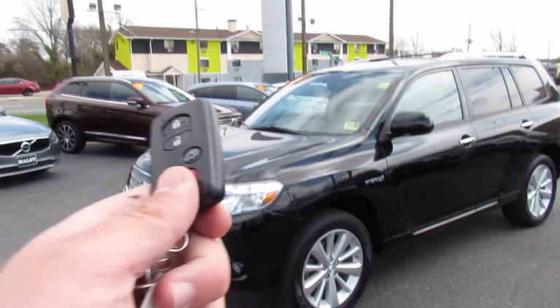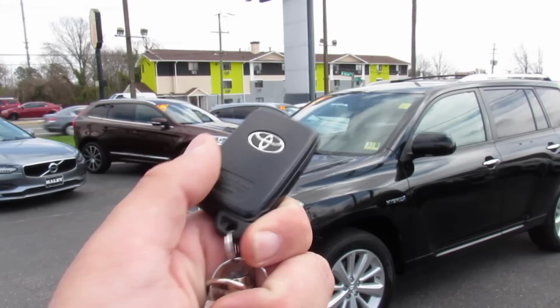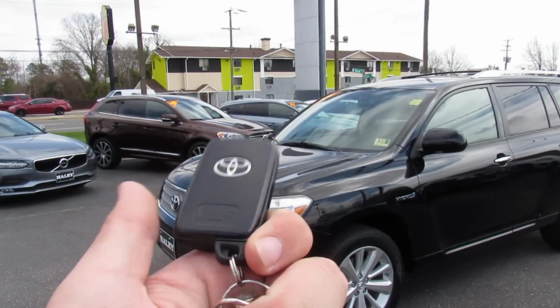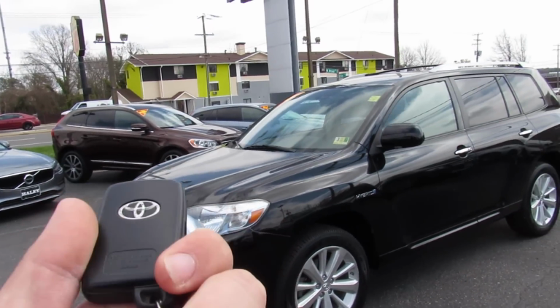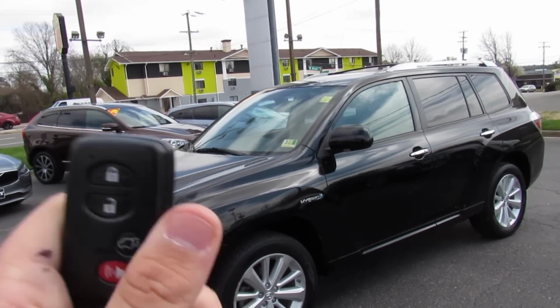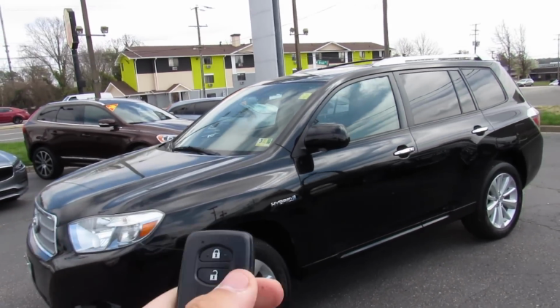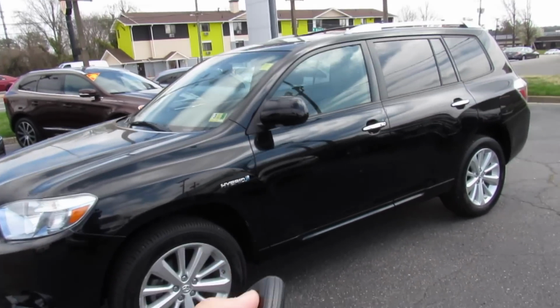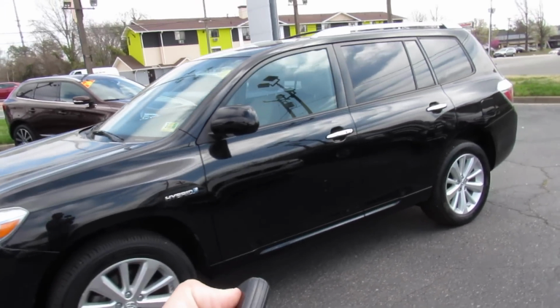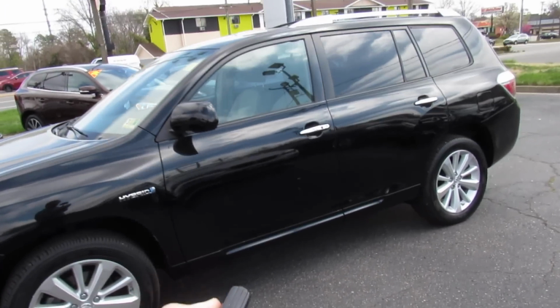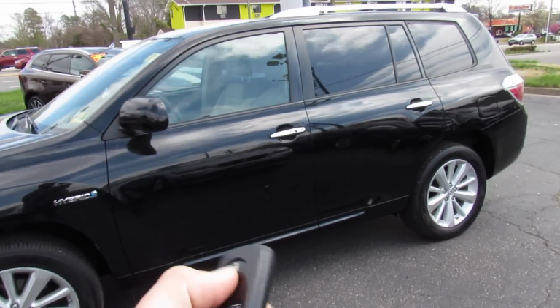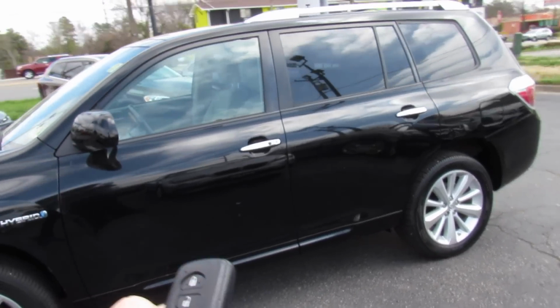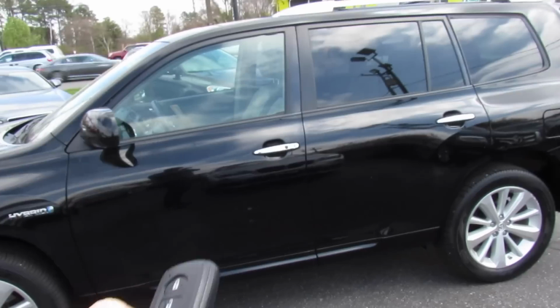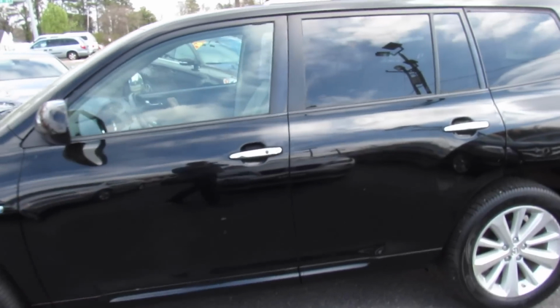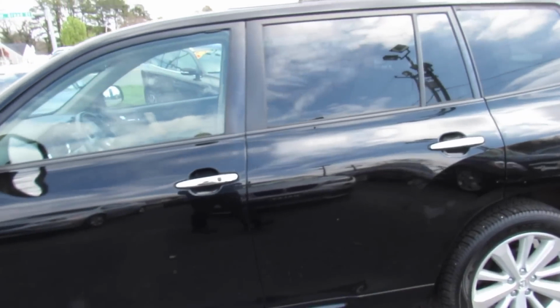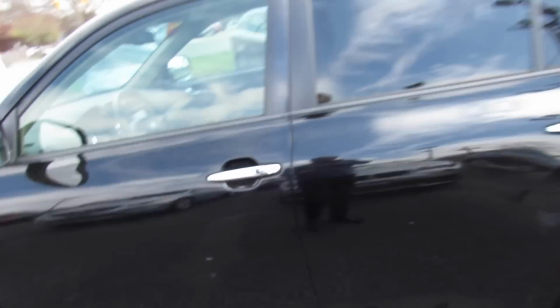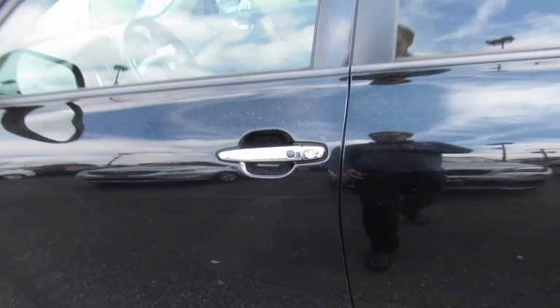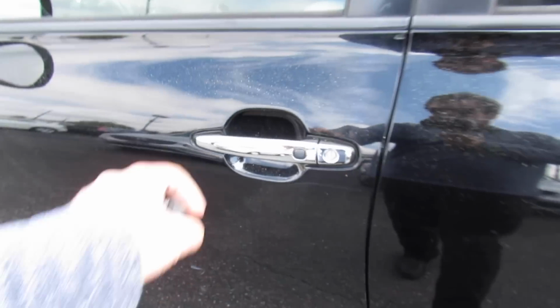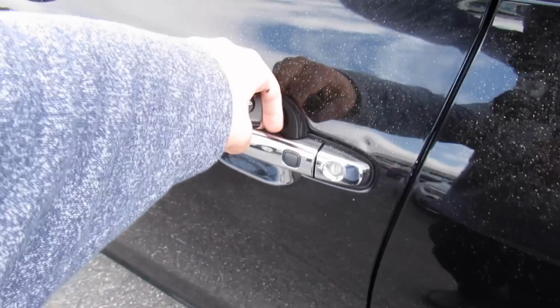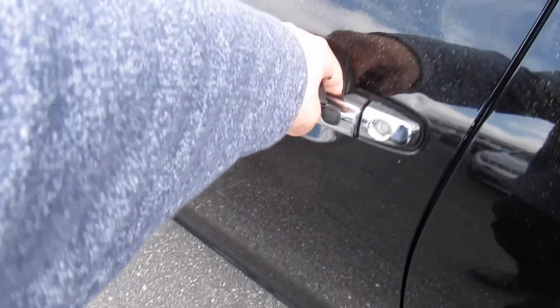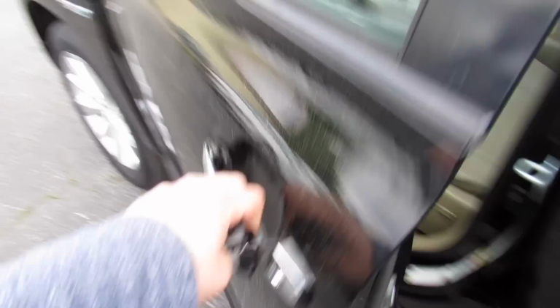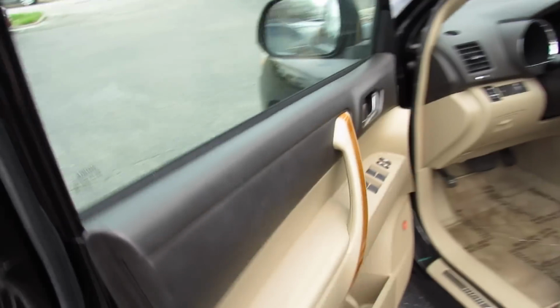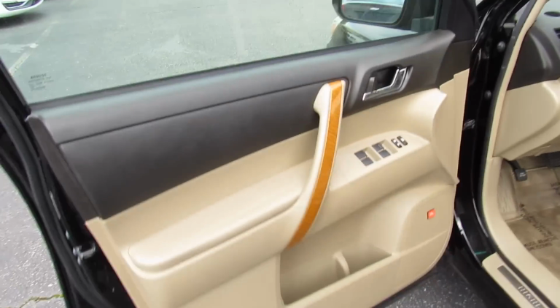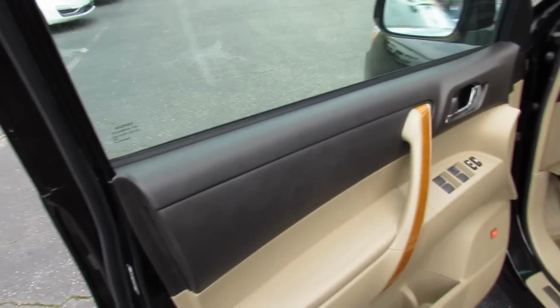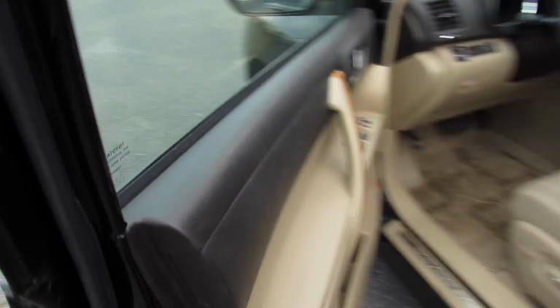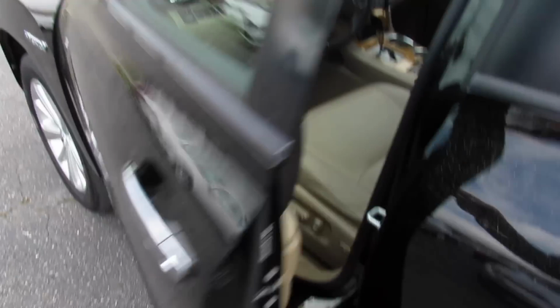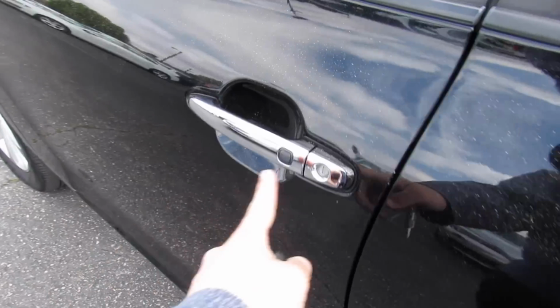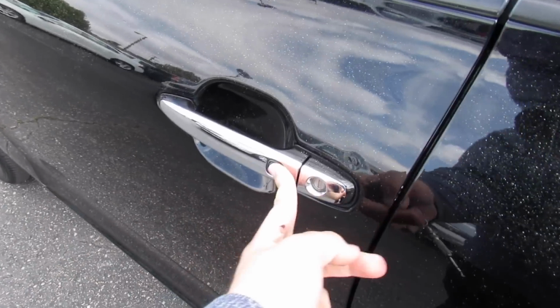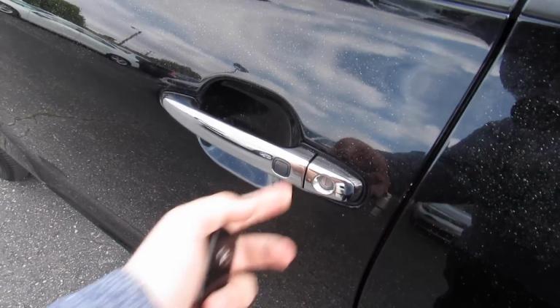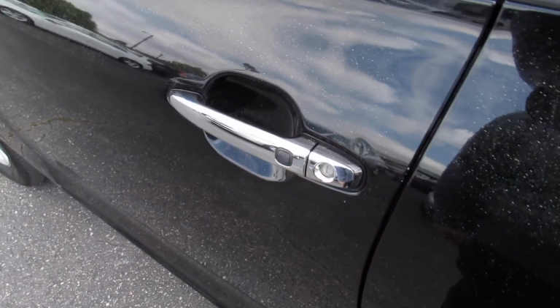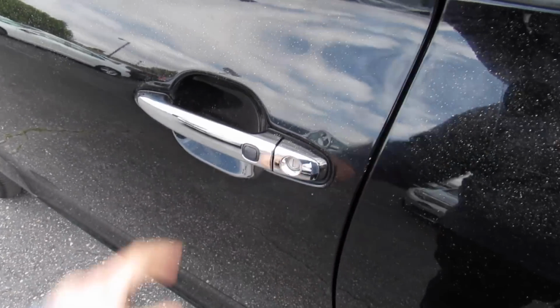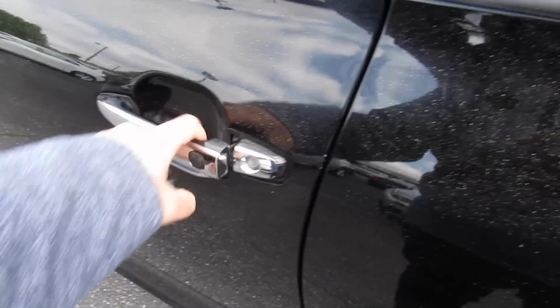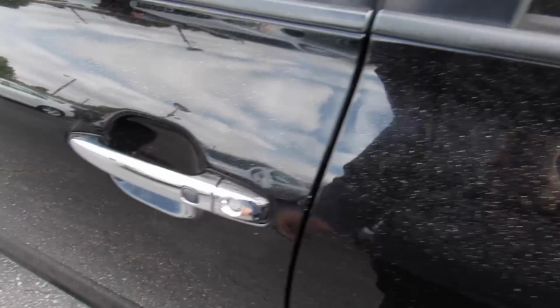Getting in and starting this one up — it does include your typical Toyota intelligent key with lock, unlock, trunk release, and panic. Intelligent entry: just come up, grab the door handle to unlock, and touch right here to lock.